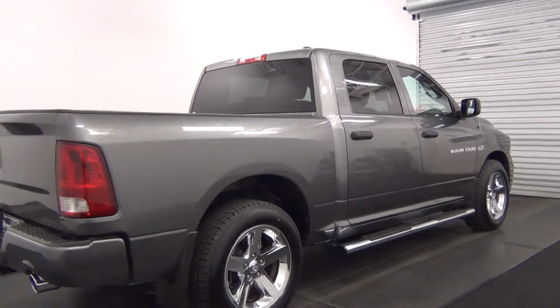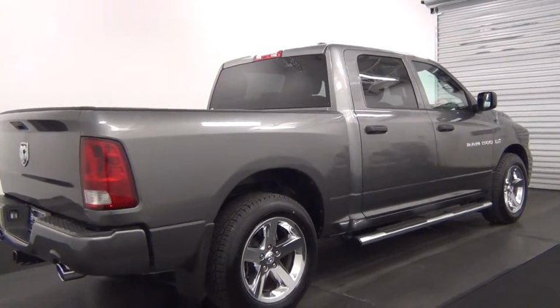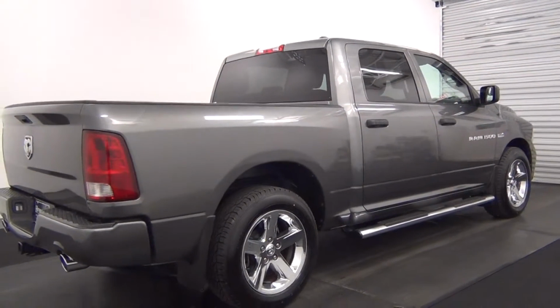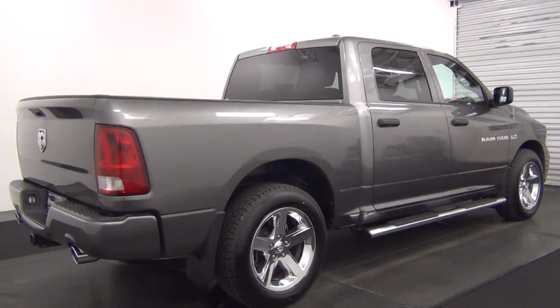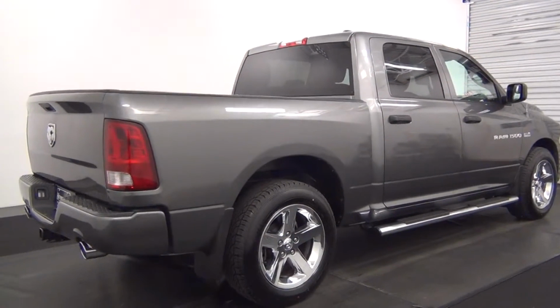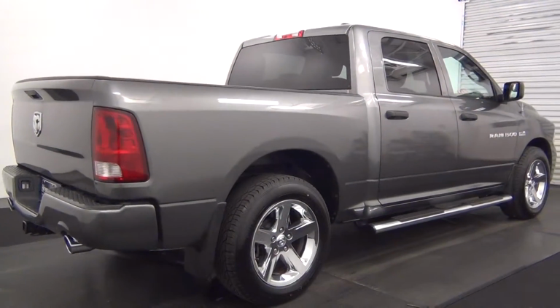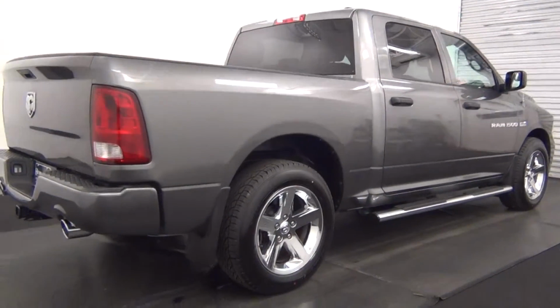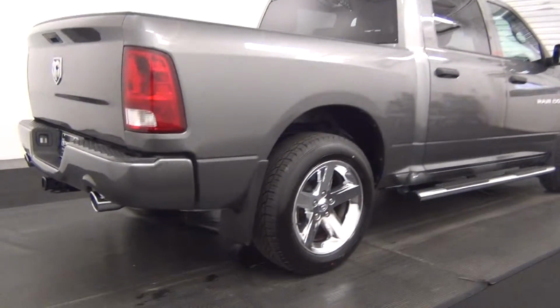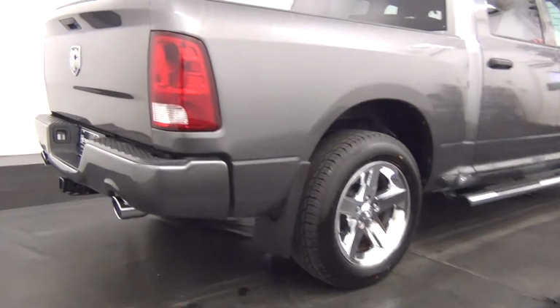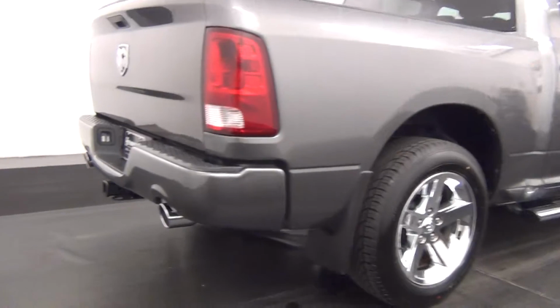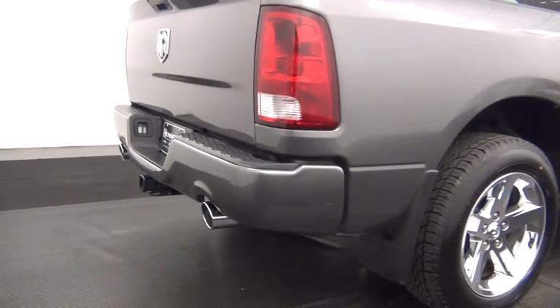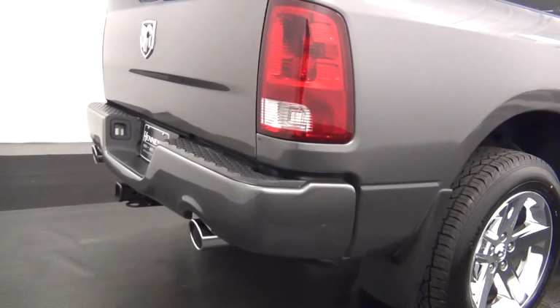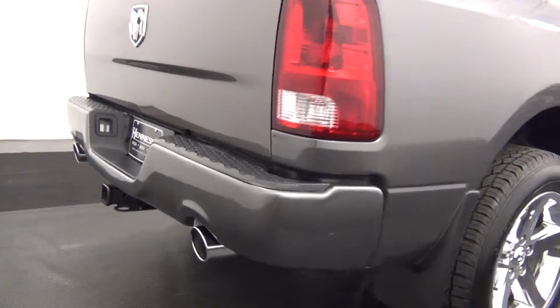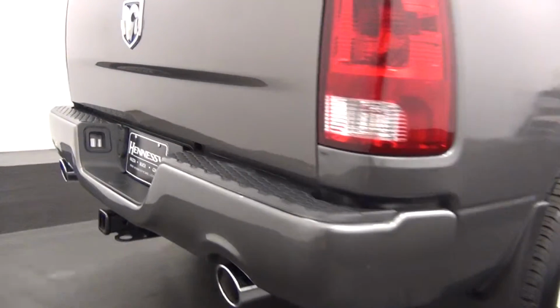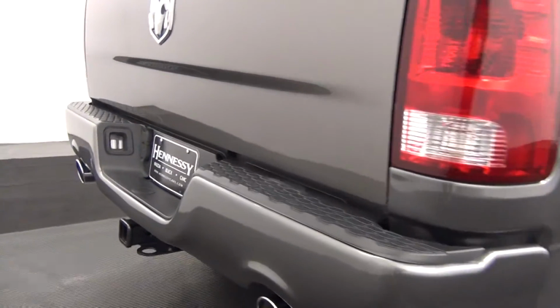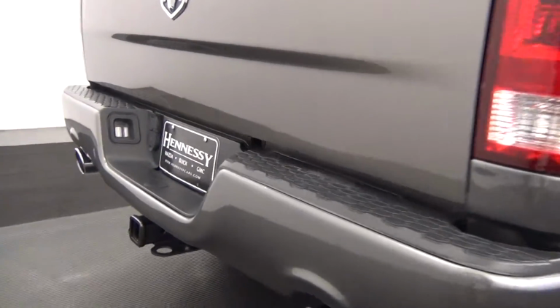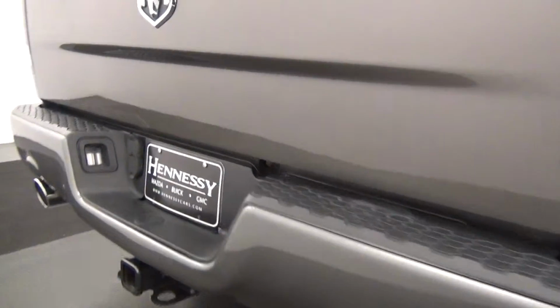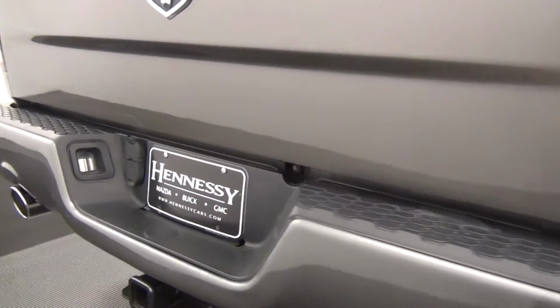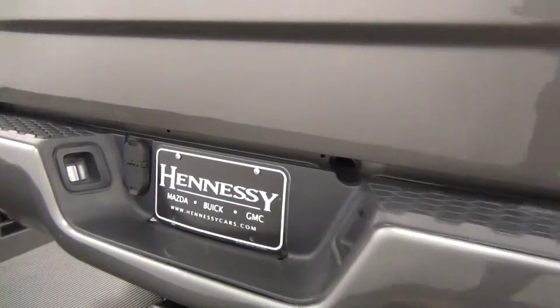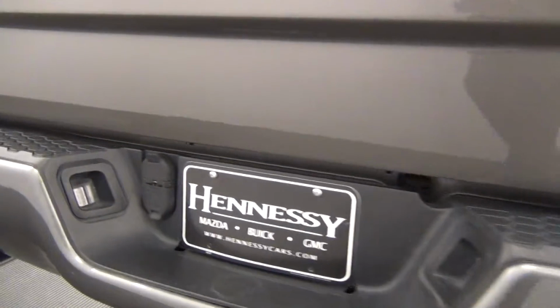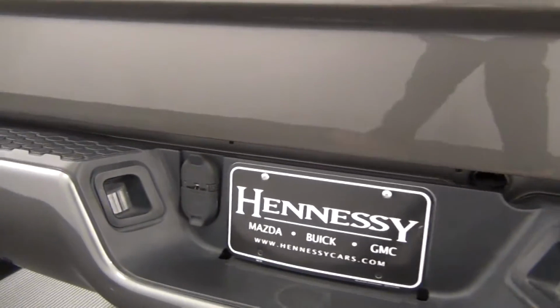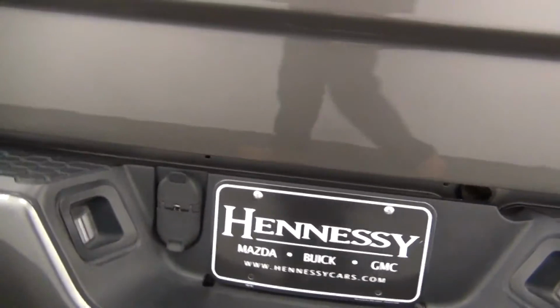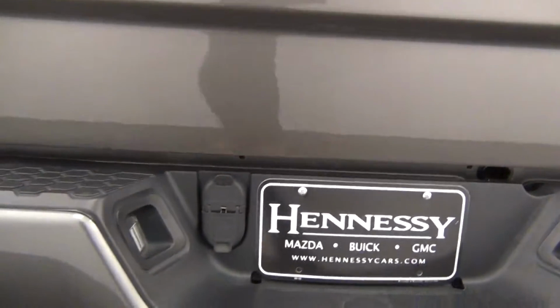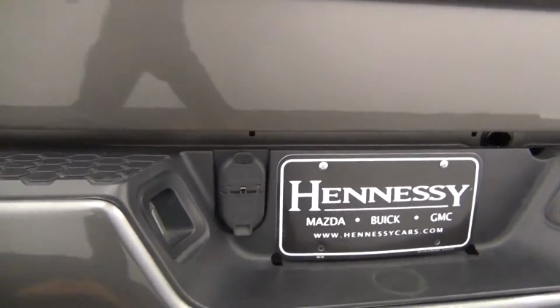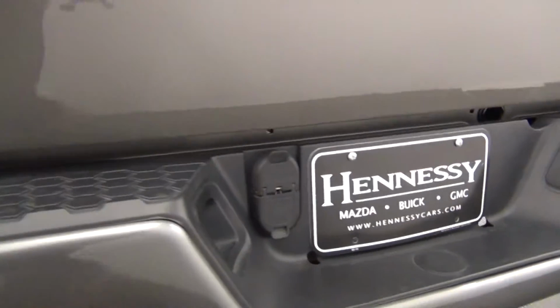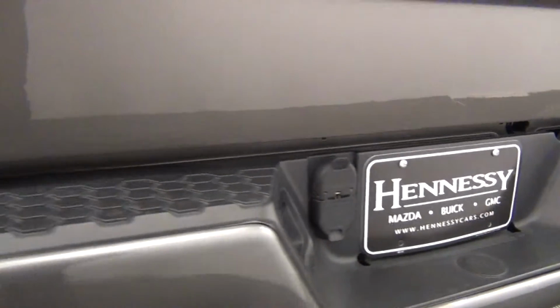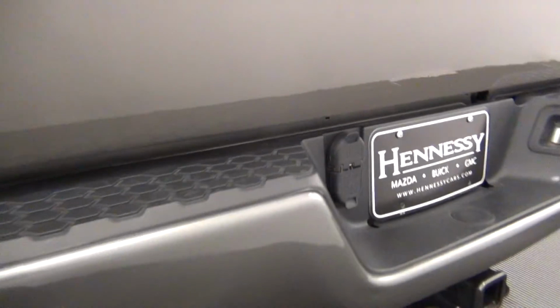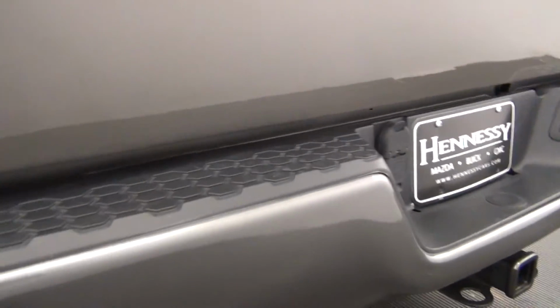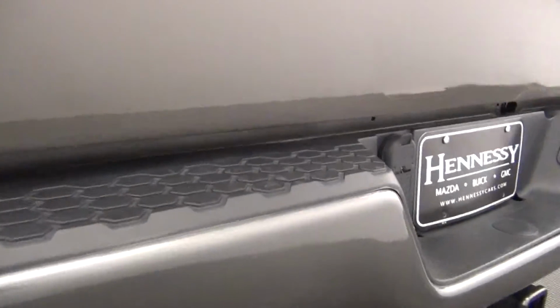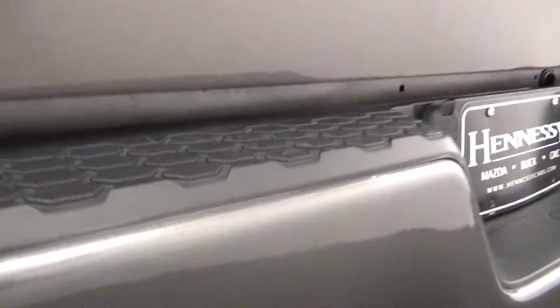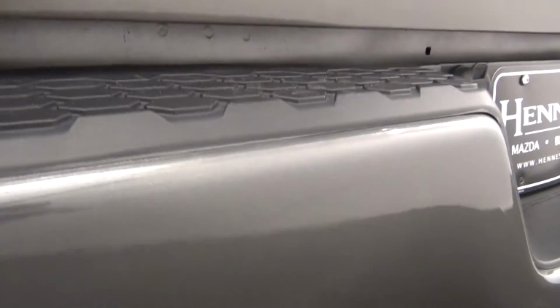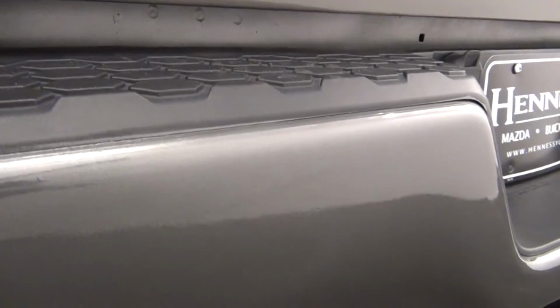The passenger side looks good as well. There is a little light scratch here.